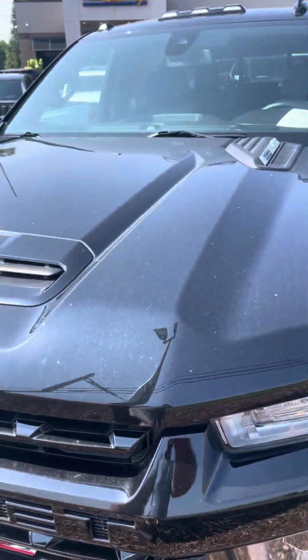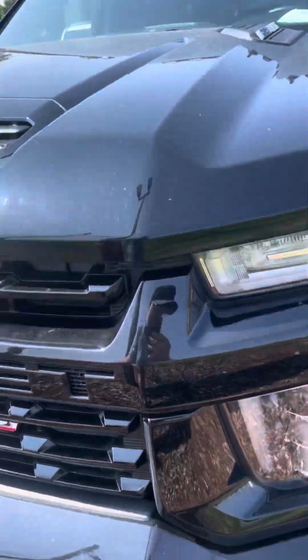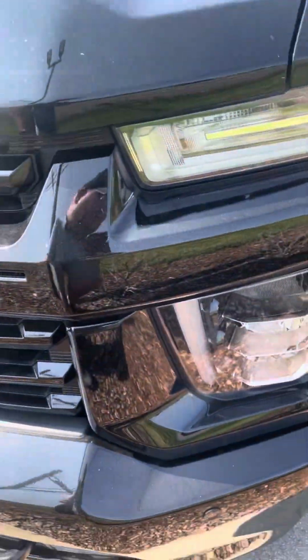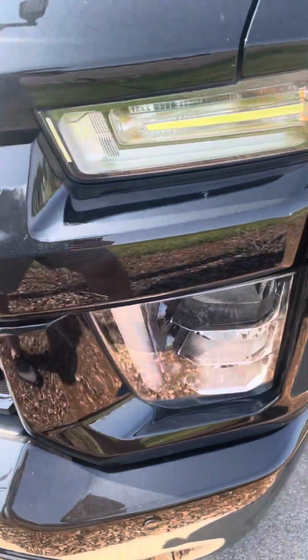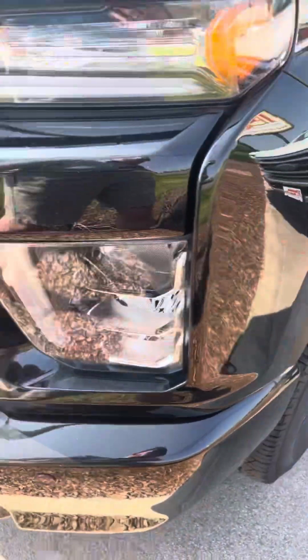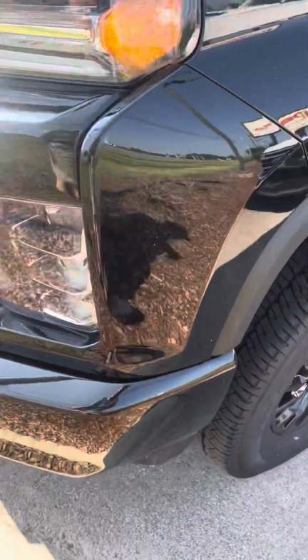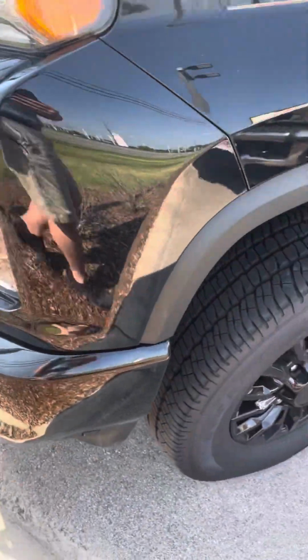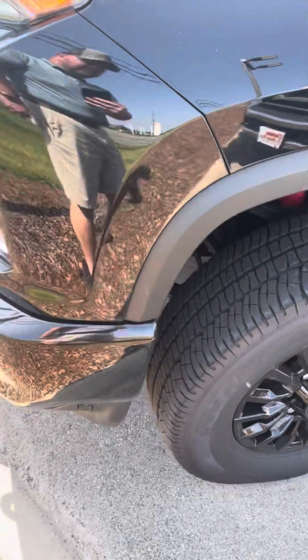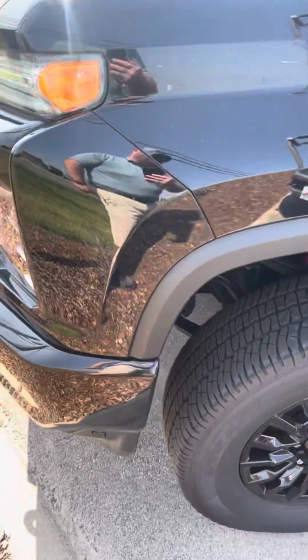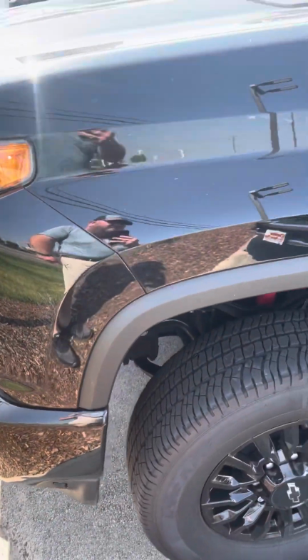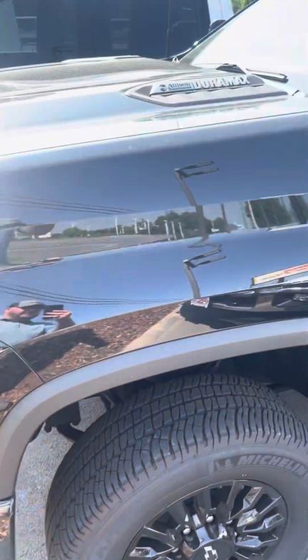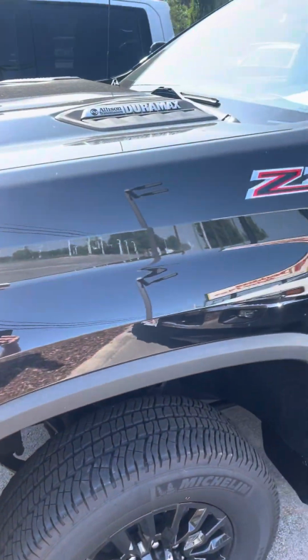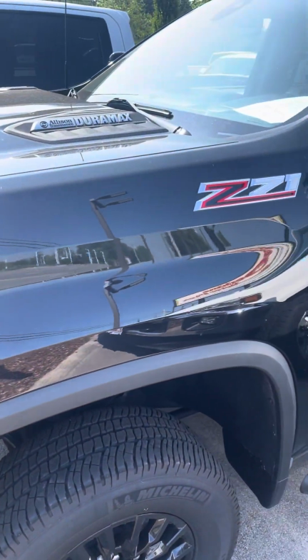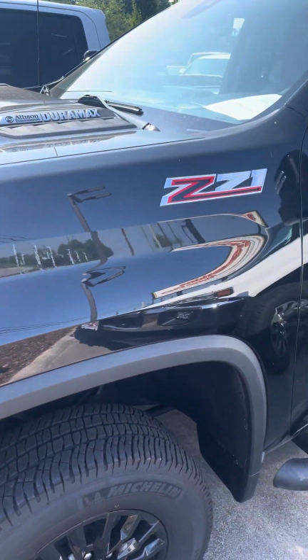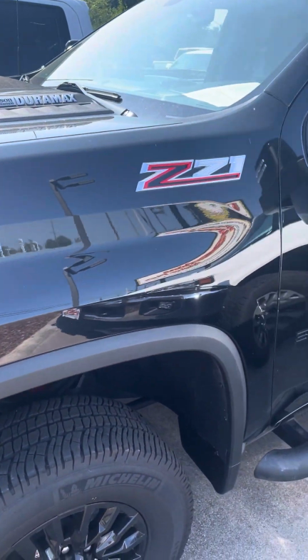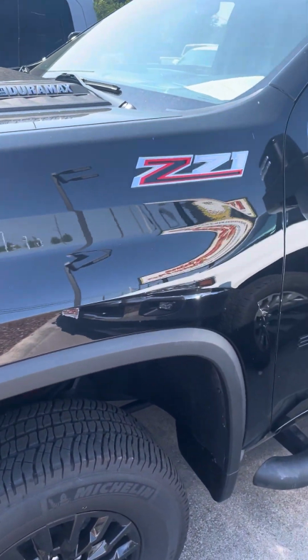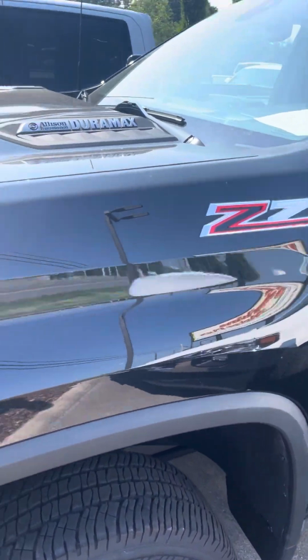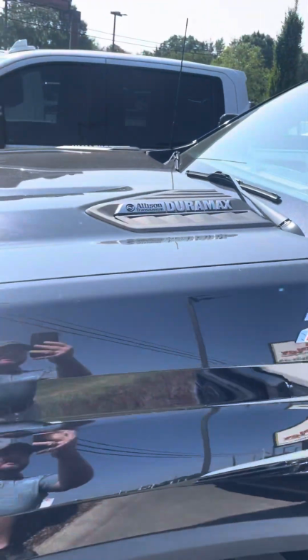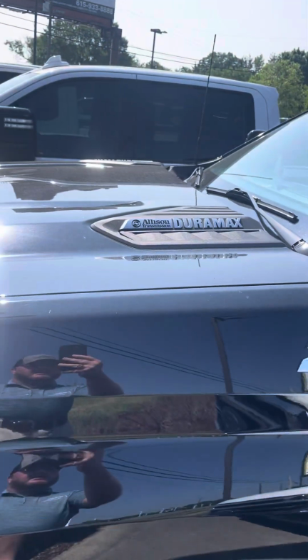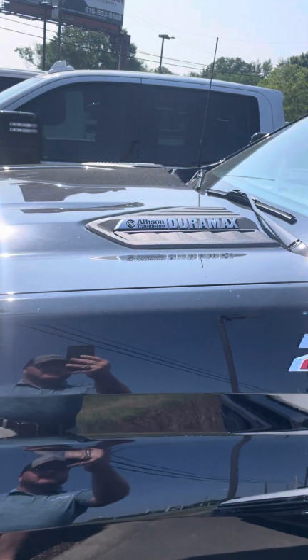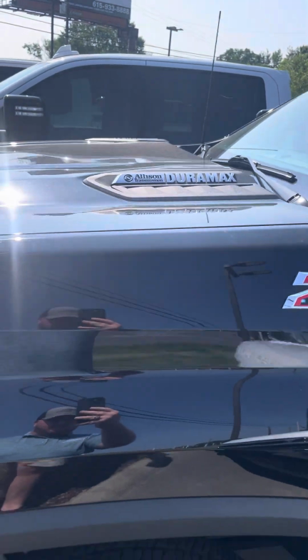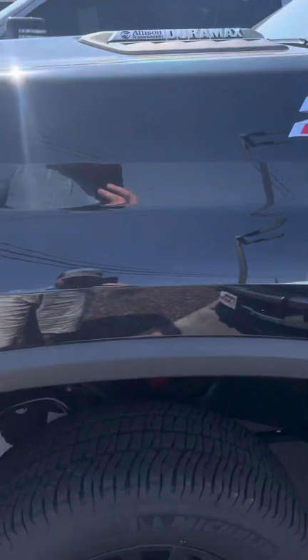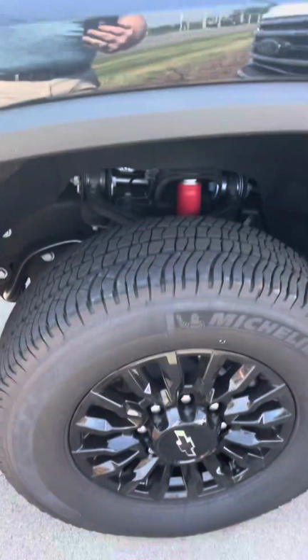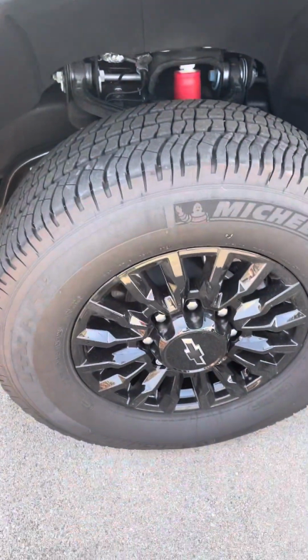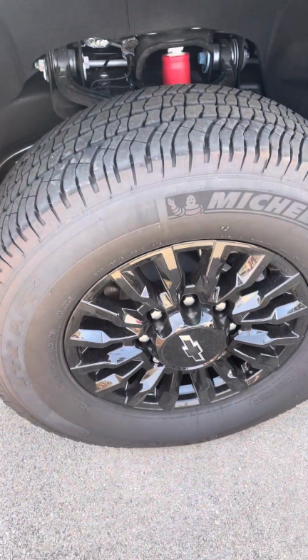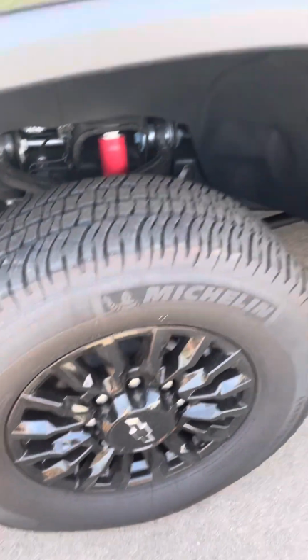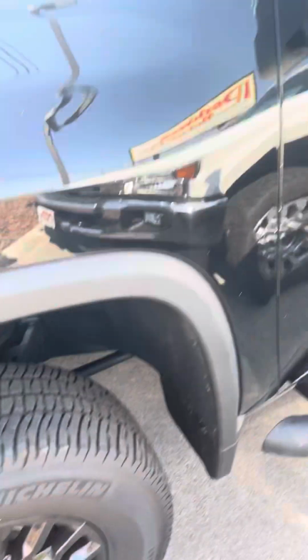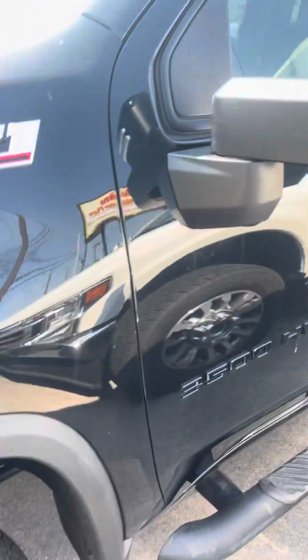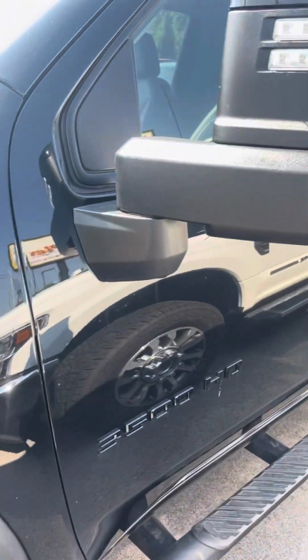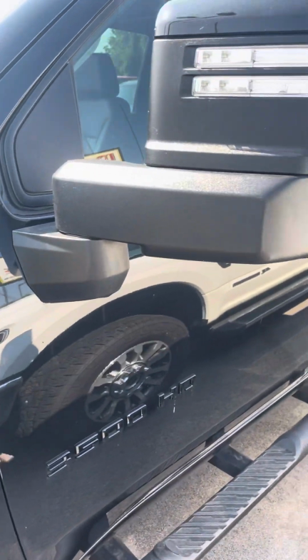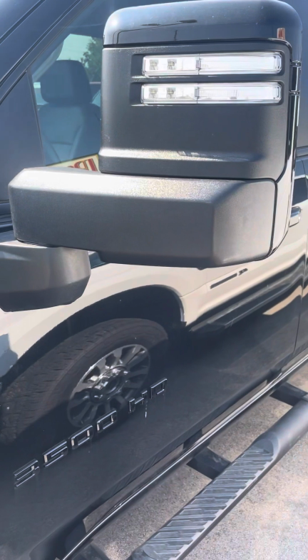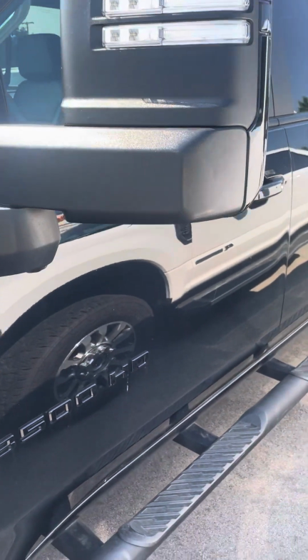Overall, front end looks great. Of course, this is the Z71 package — Allison transmission, Duramax diesel. Nice tow mirrors.